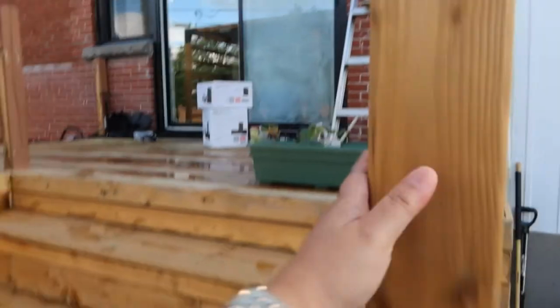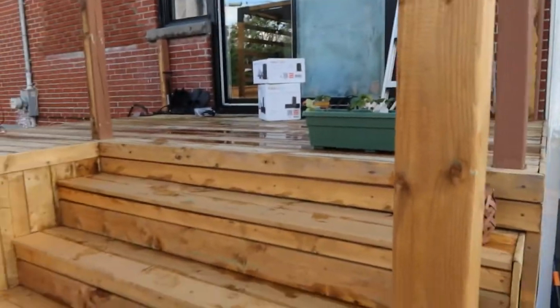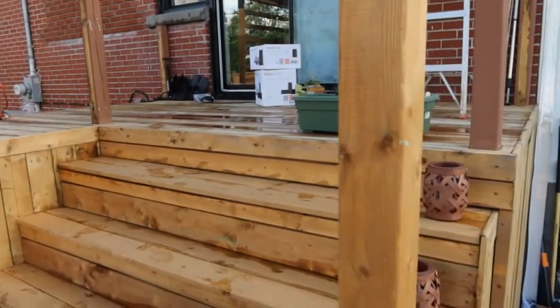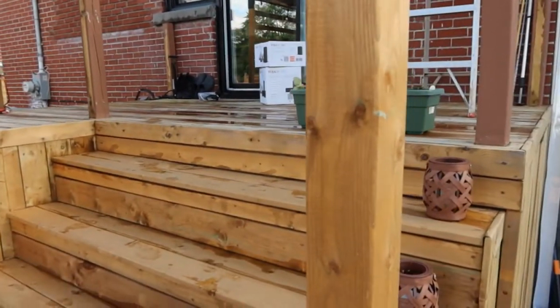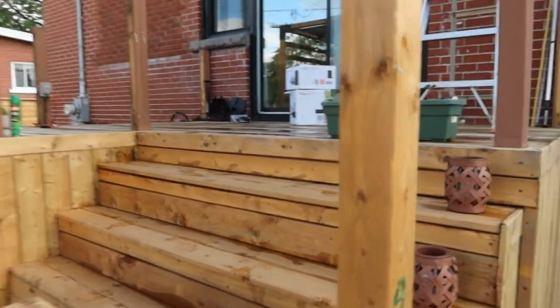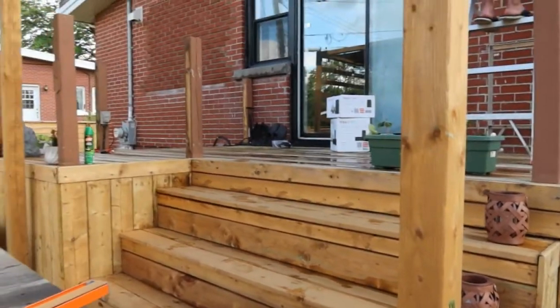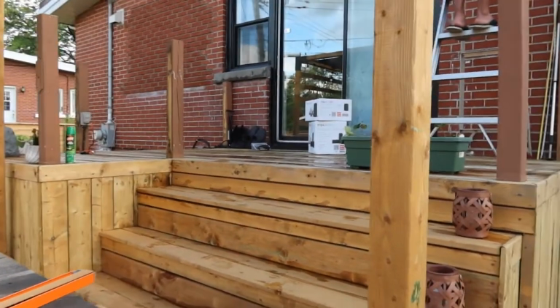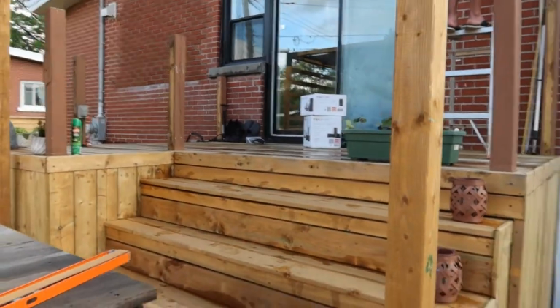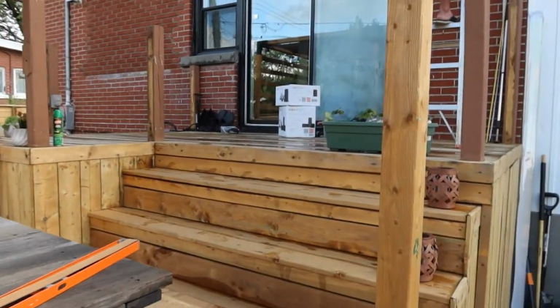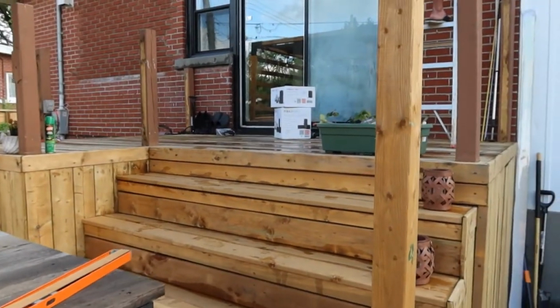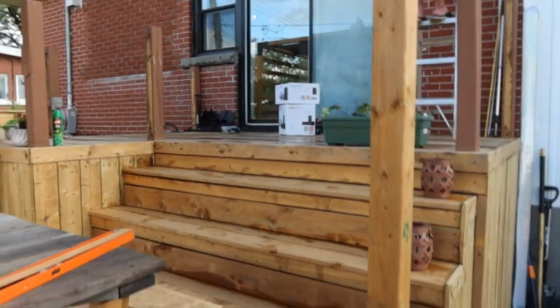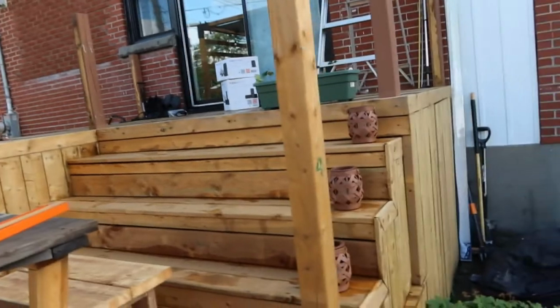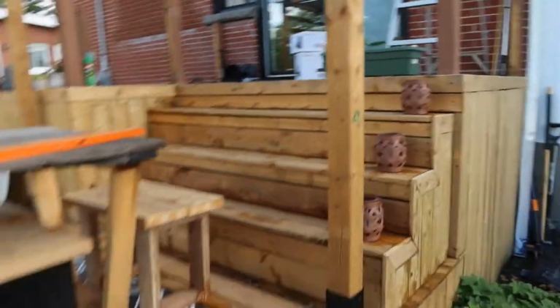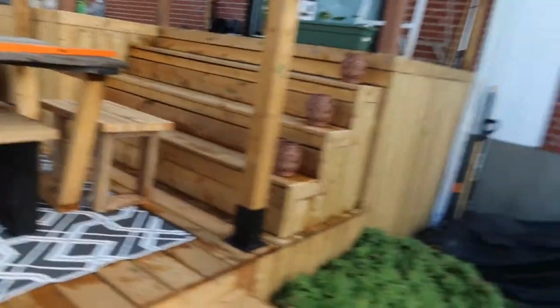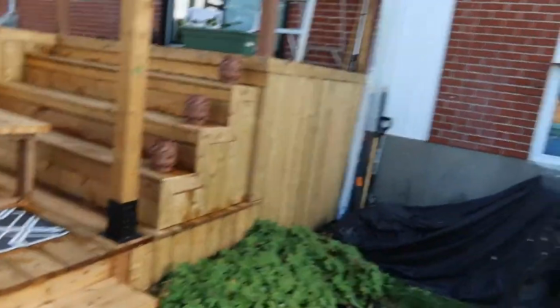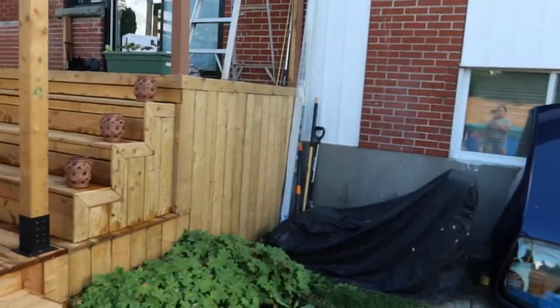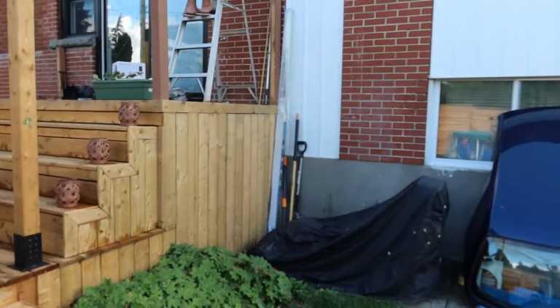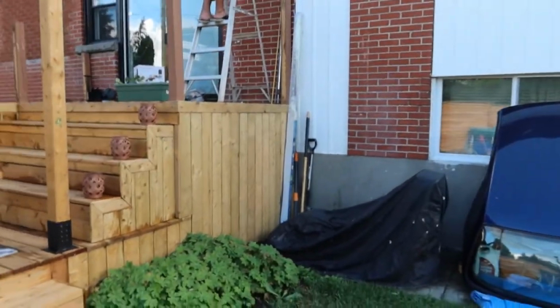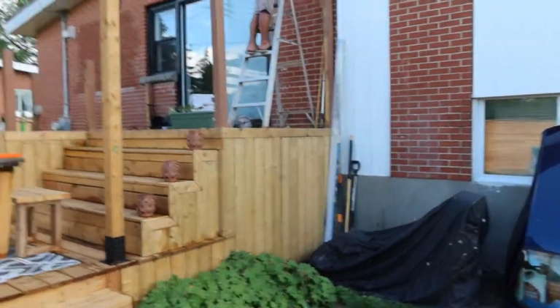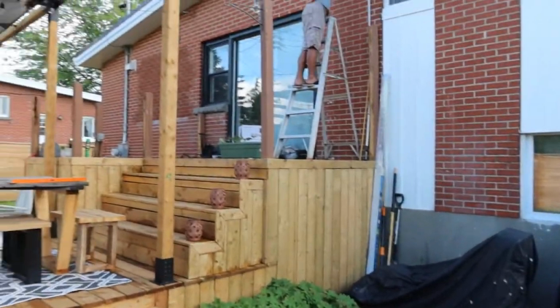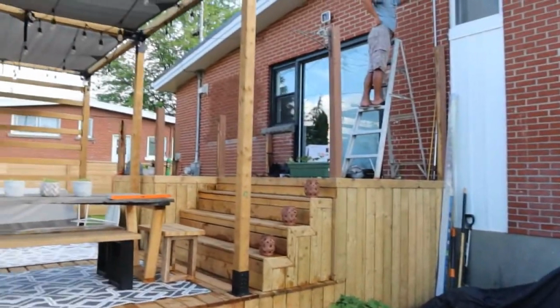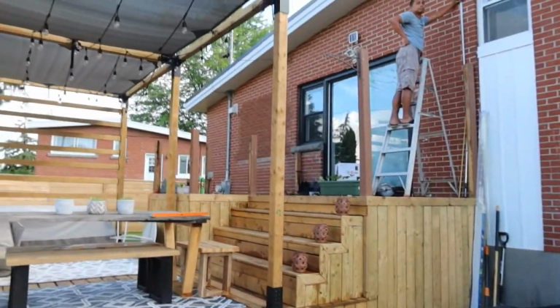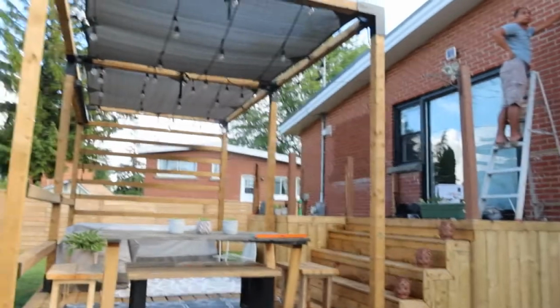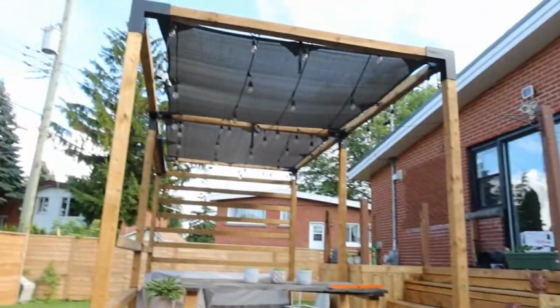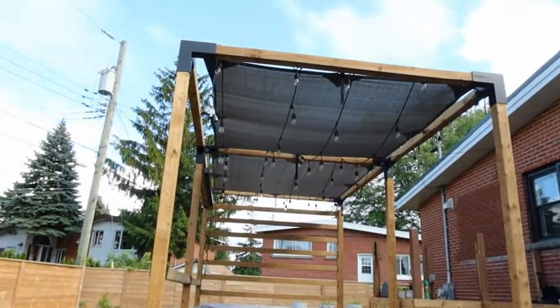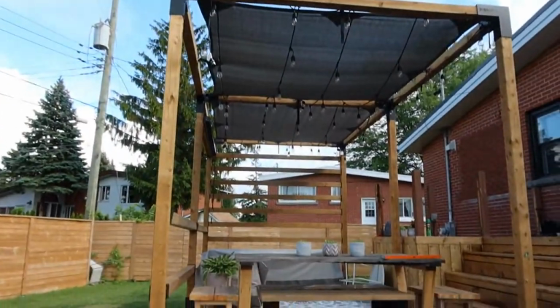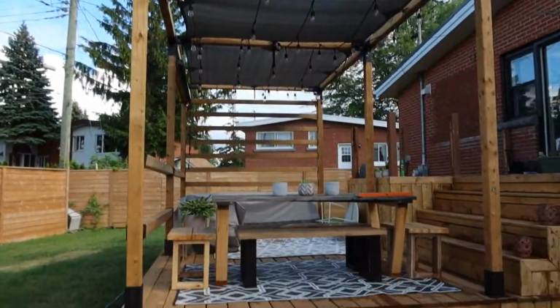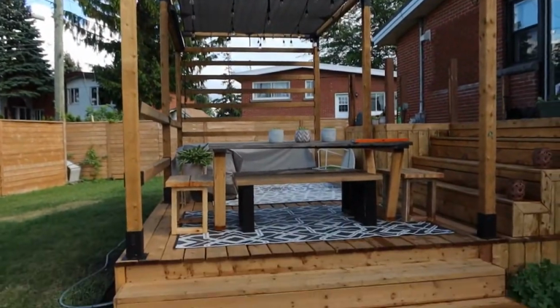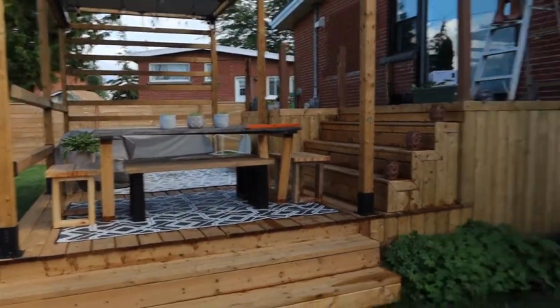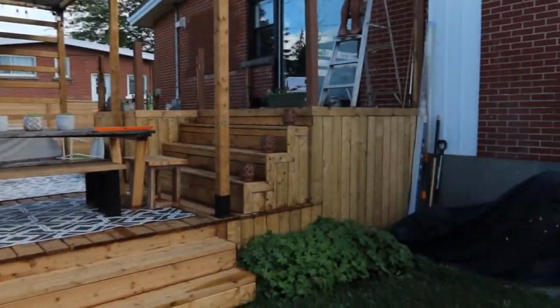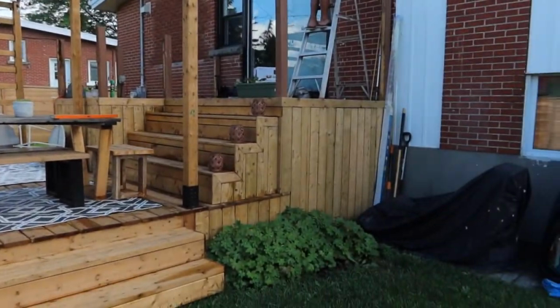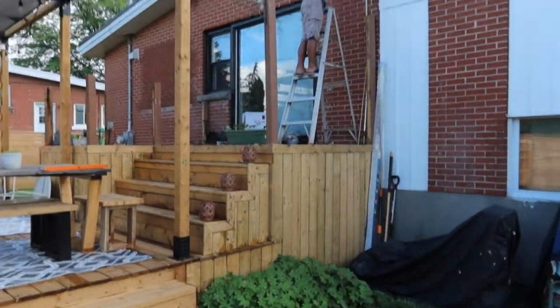So this is the before photo. I have to take pictures of the deck. This is our first — our lower deck. Now we are doing our upper deck.